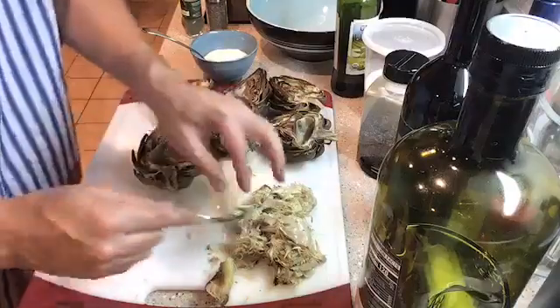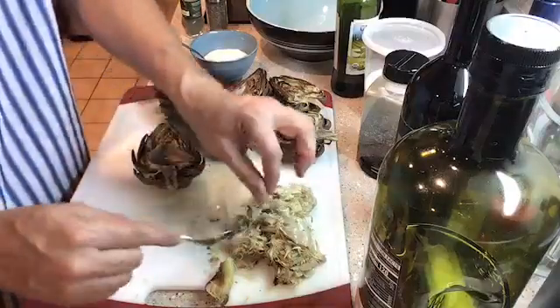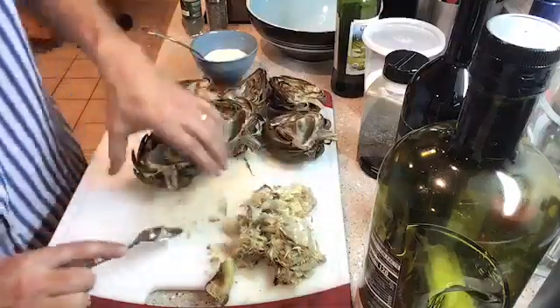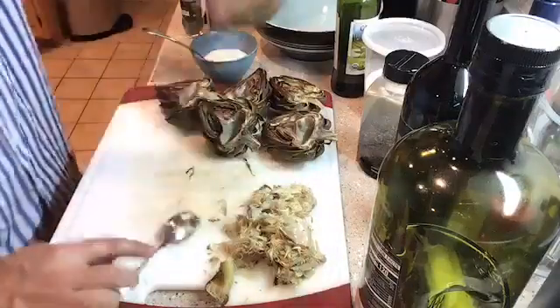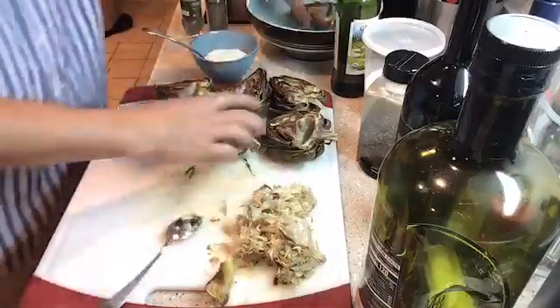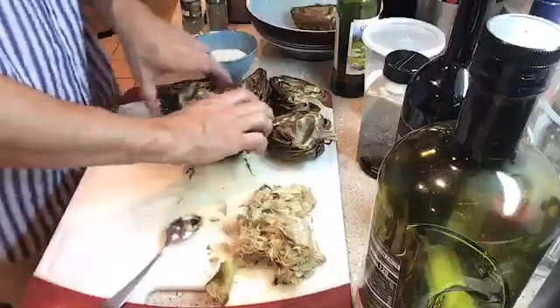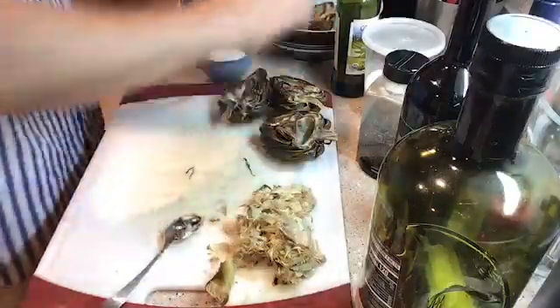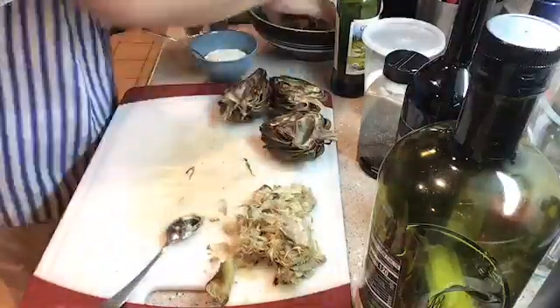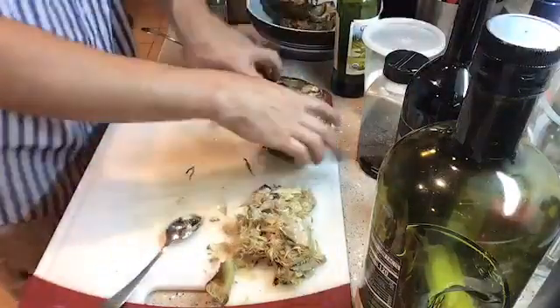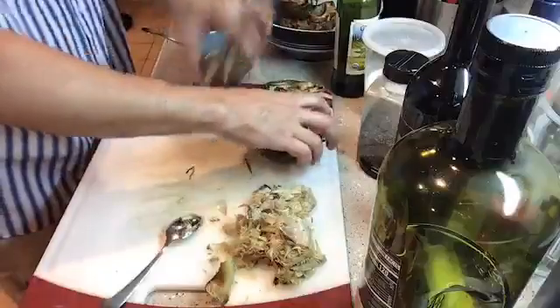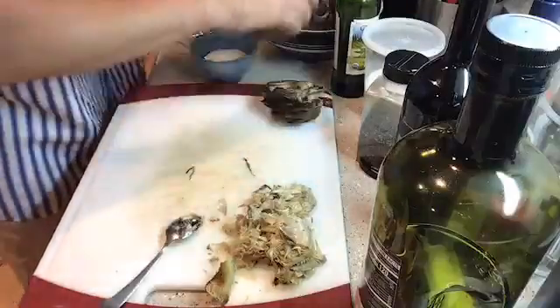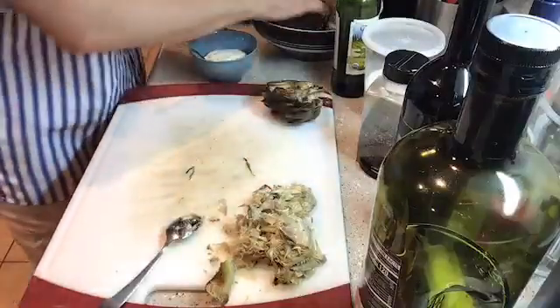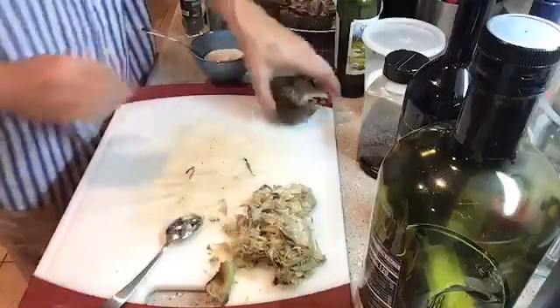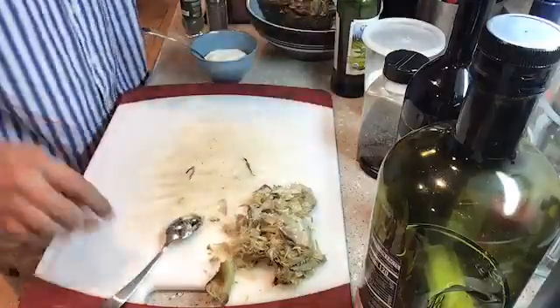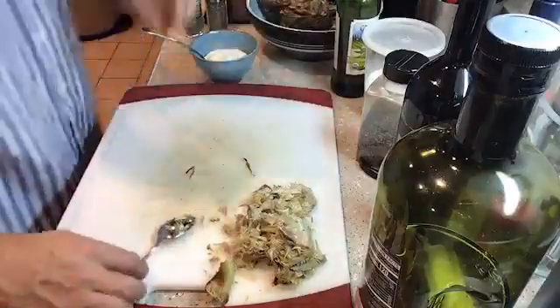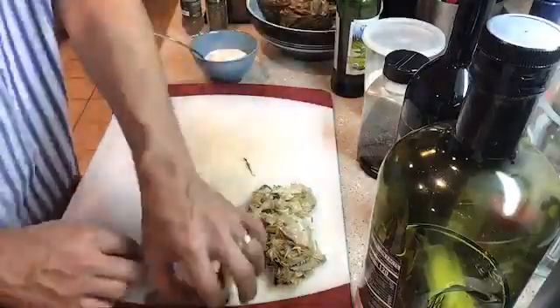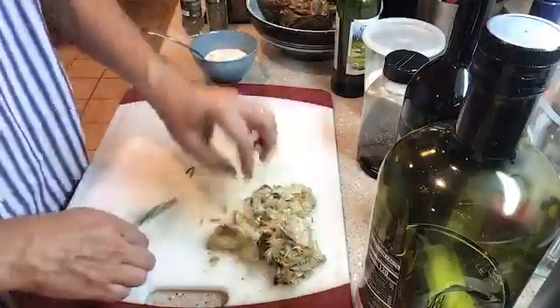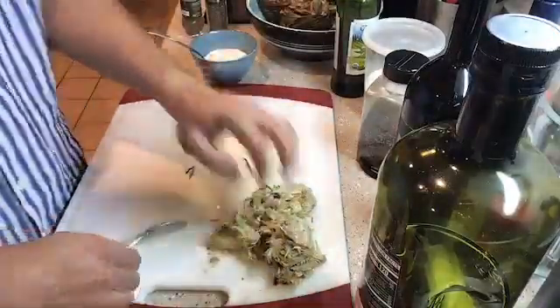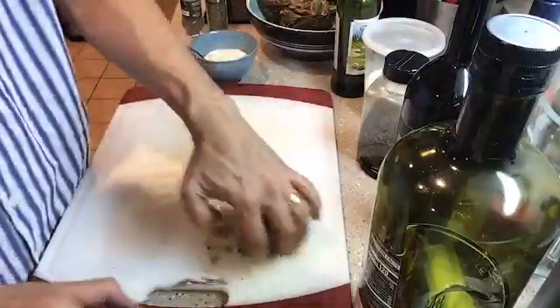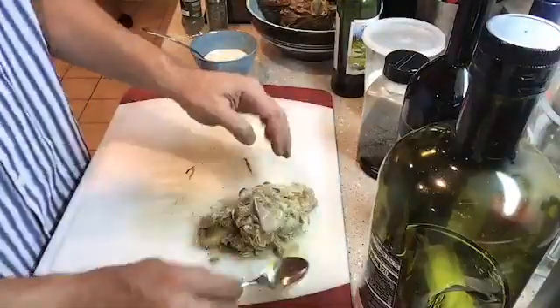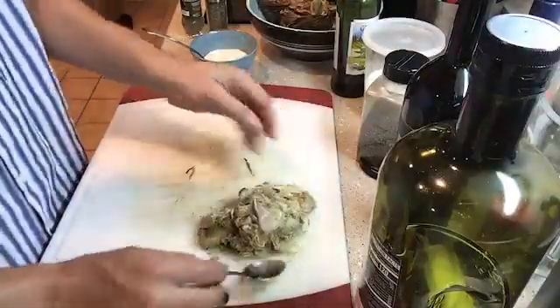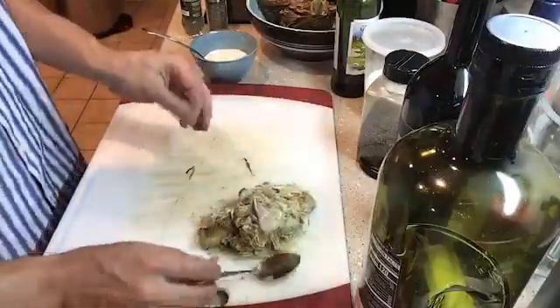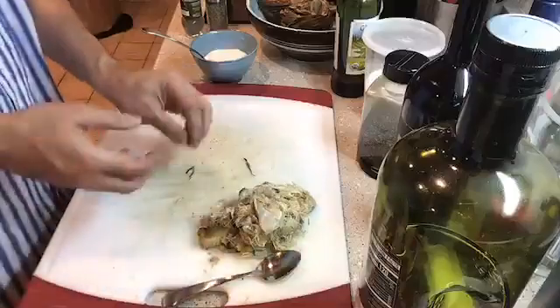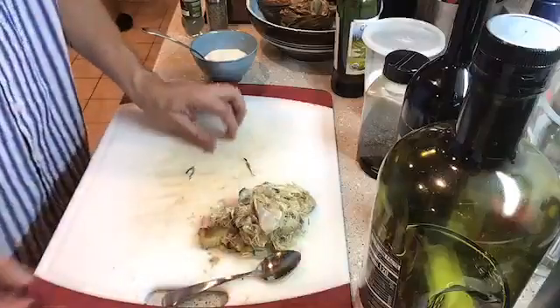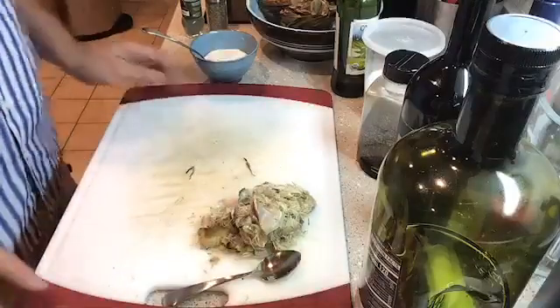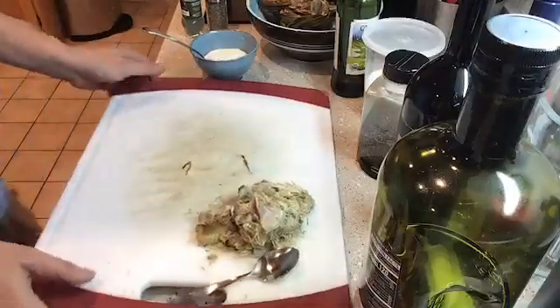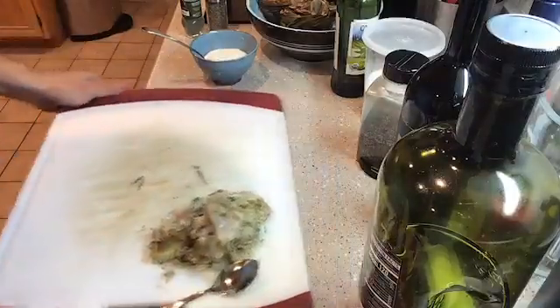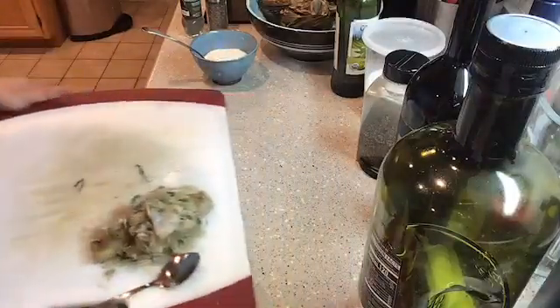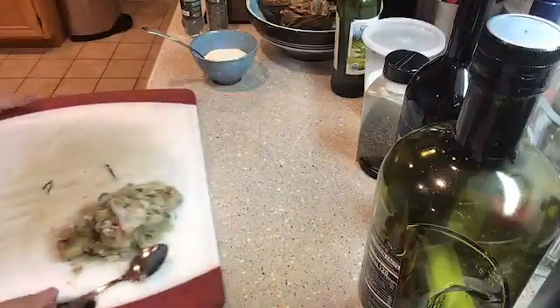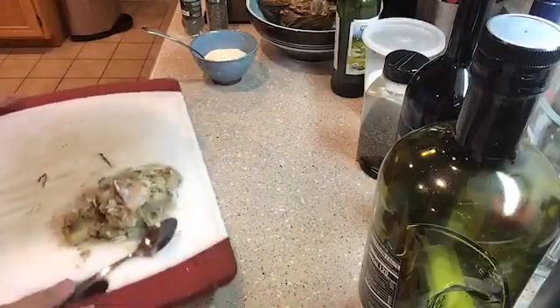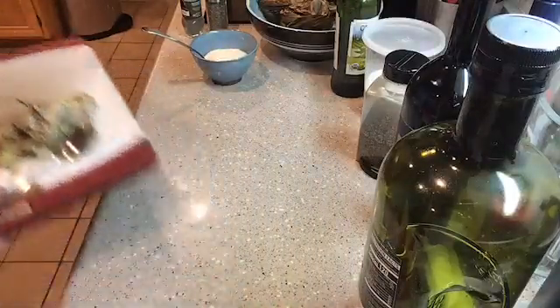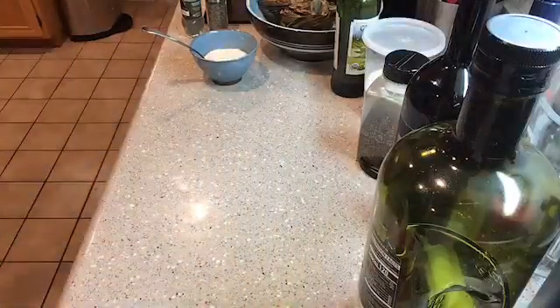All right, that's six. I'm going to put them back in the bowl and out of the way, remove this cutting board, and we'll slice the meat and be ready to go after I do the sauce.